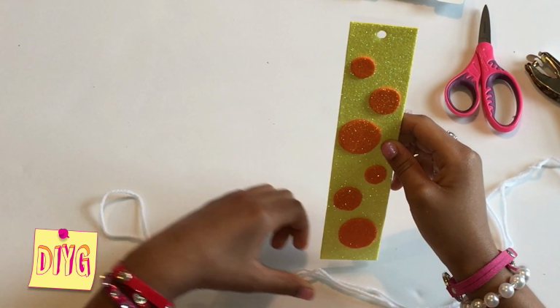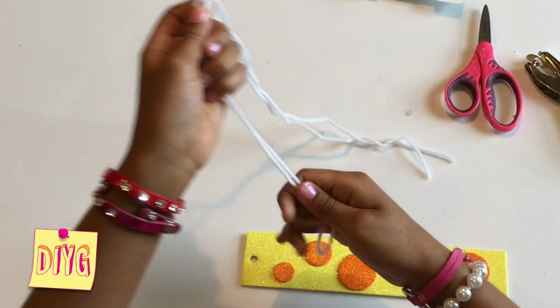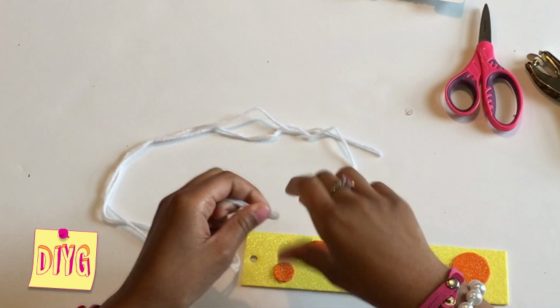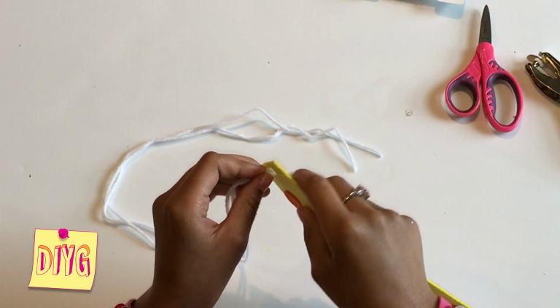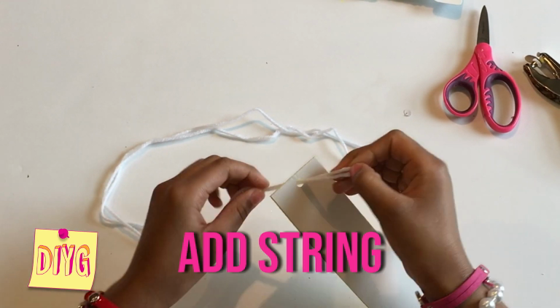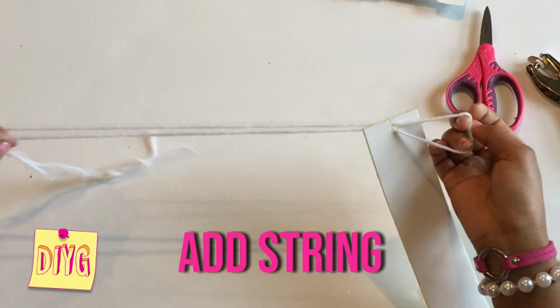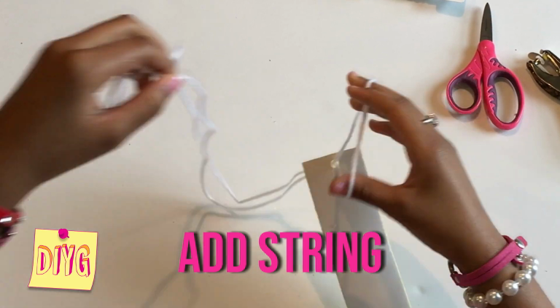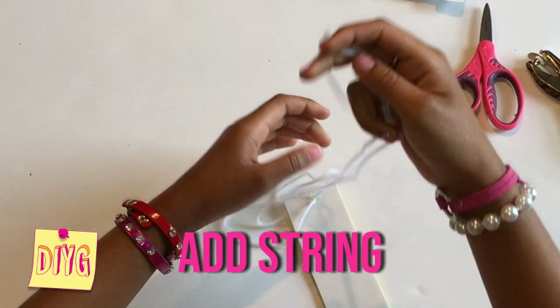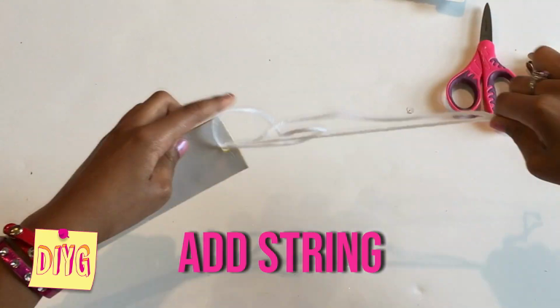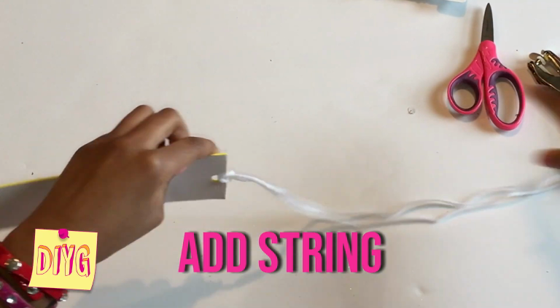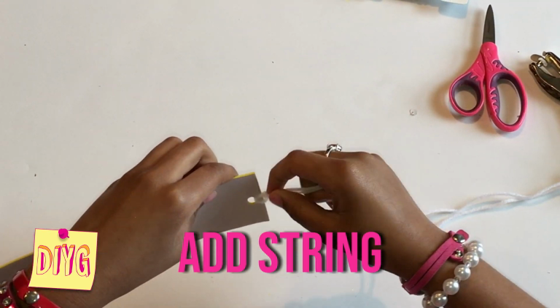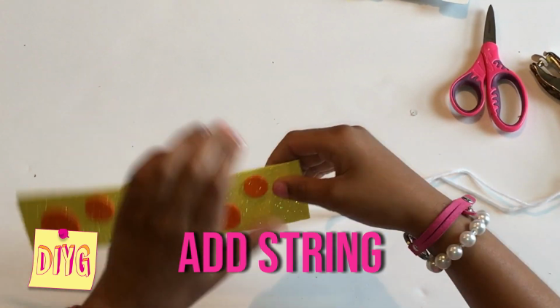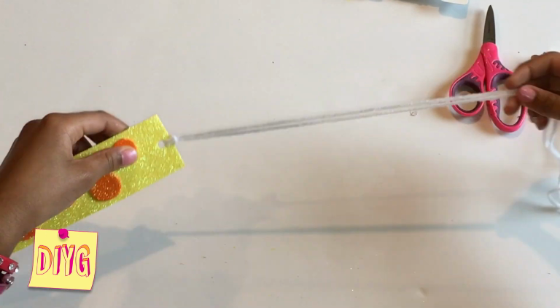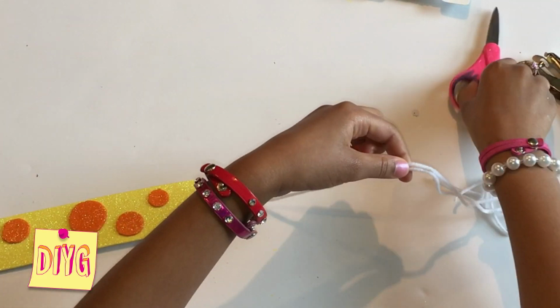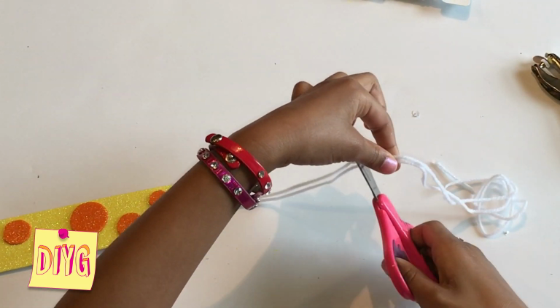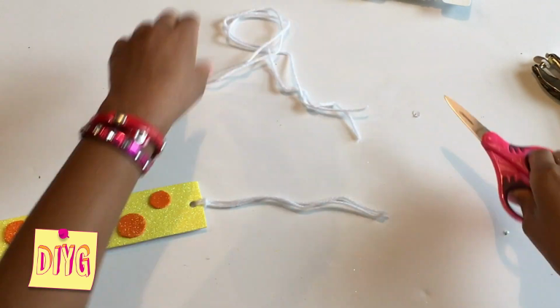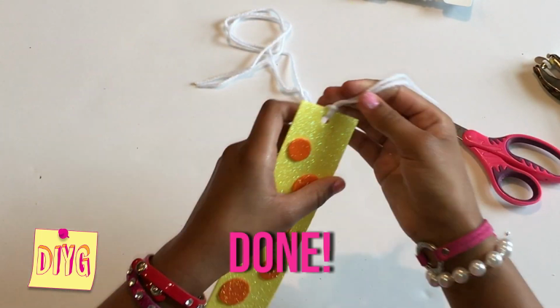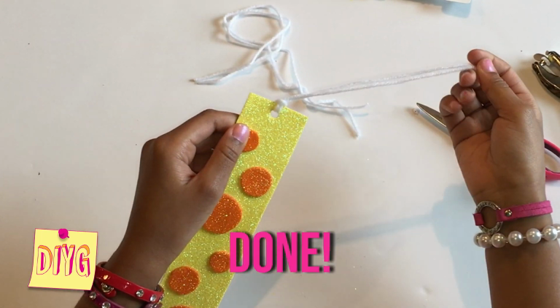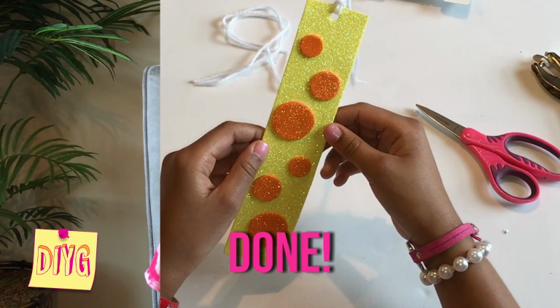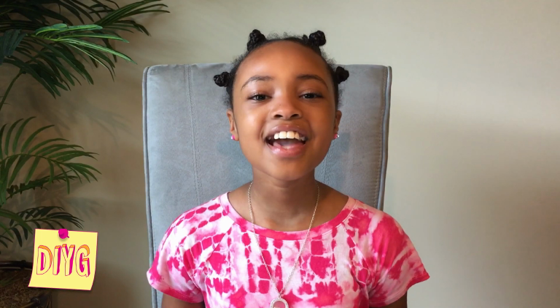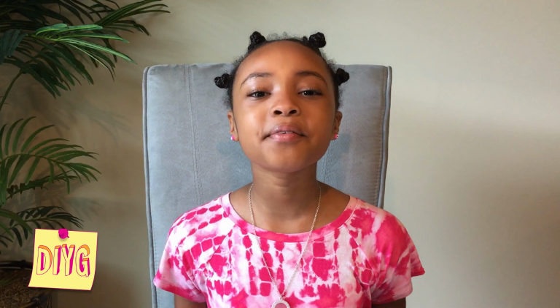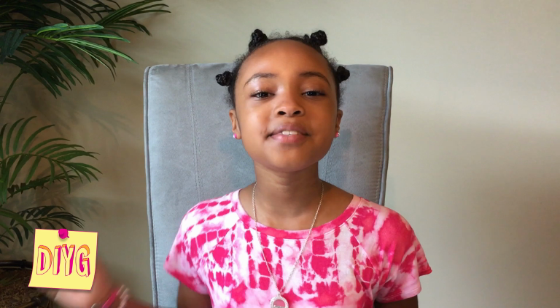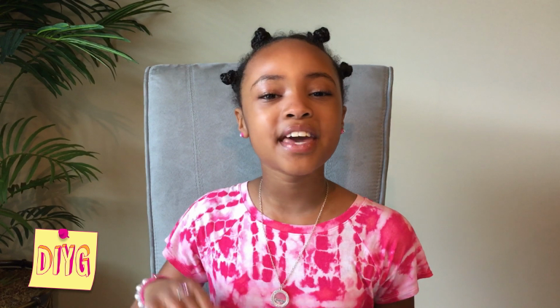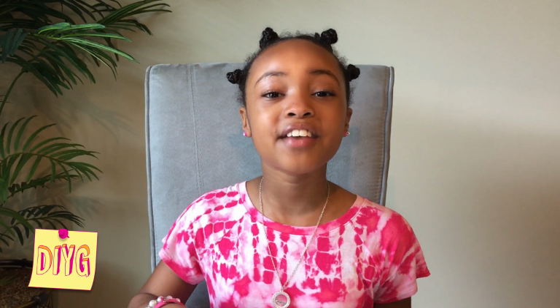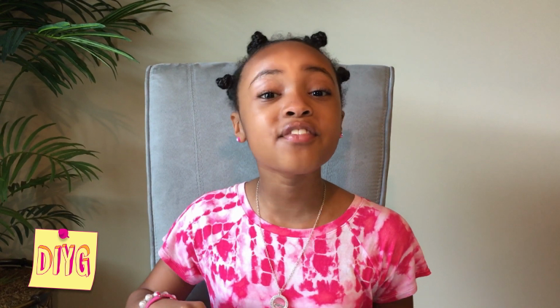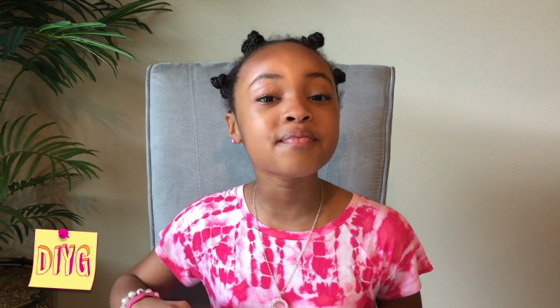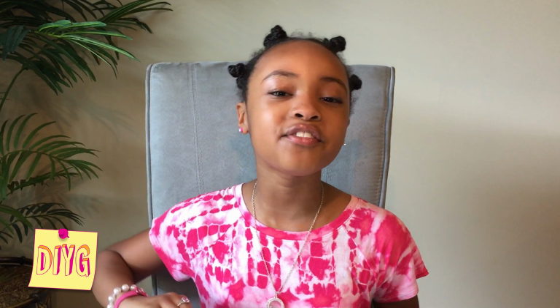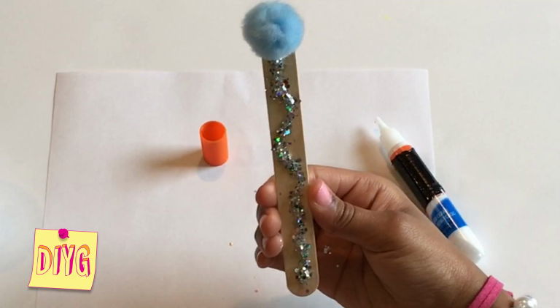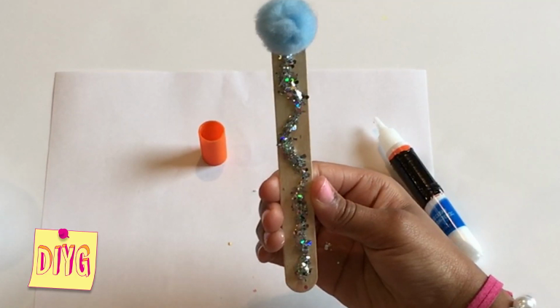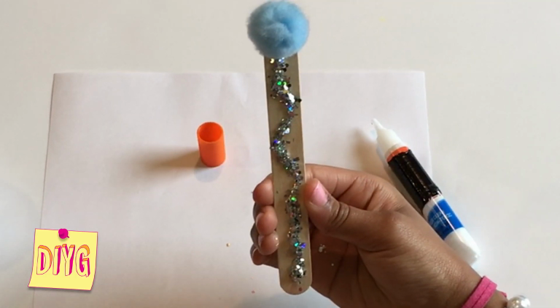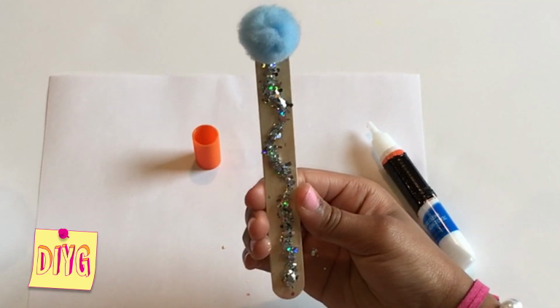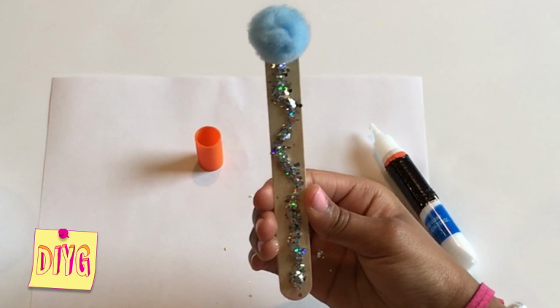I can't wait to use these when I'm reading all sorts of awesome books during the summer. Next I'm going to be making my favorite bookmark of all, the popsicle stick.